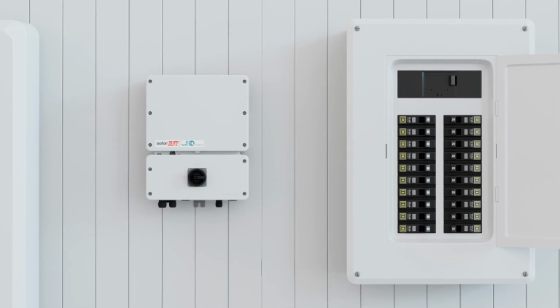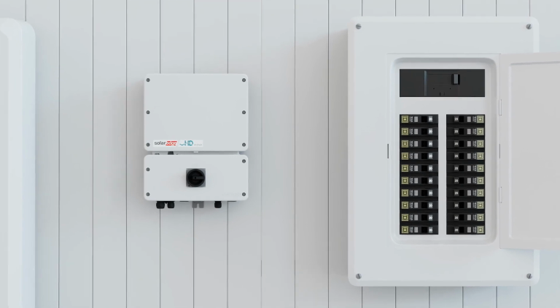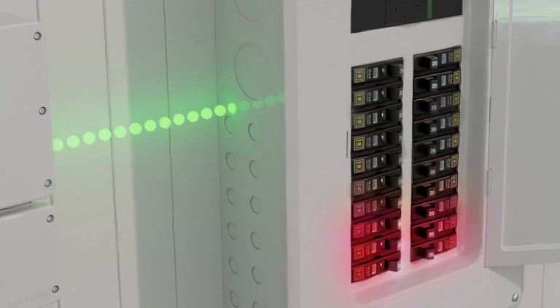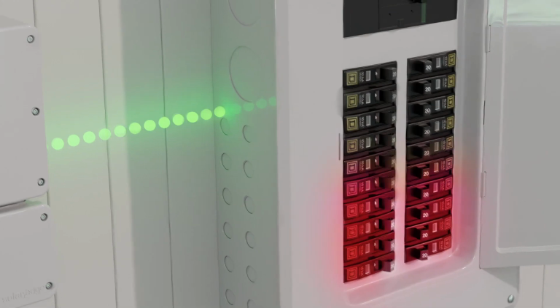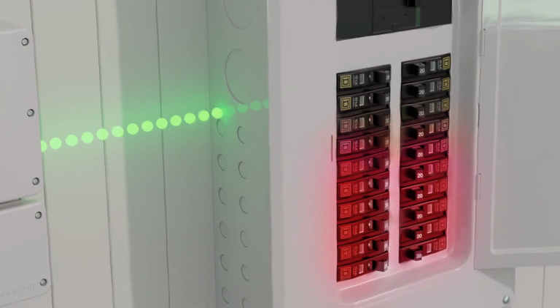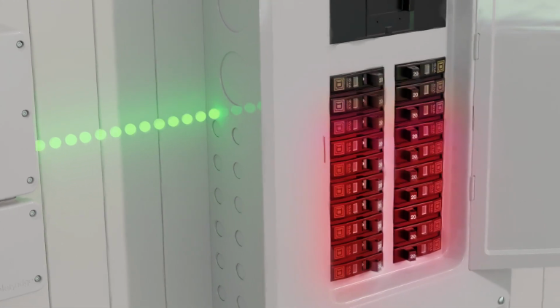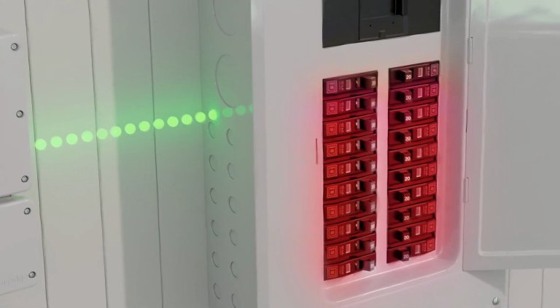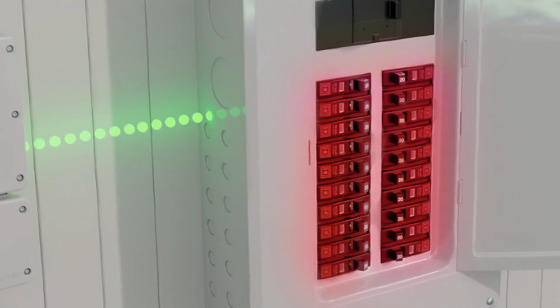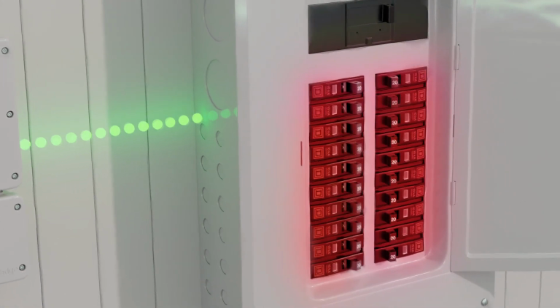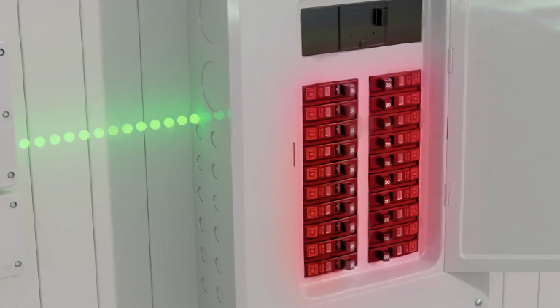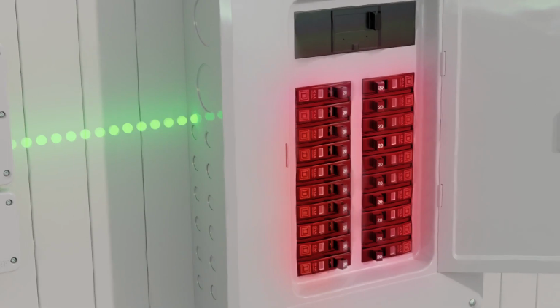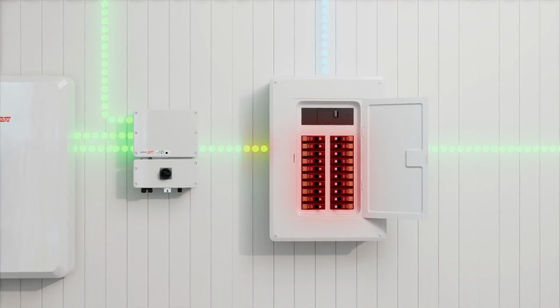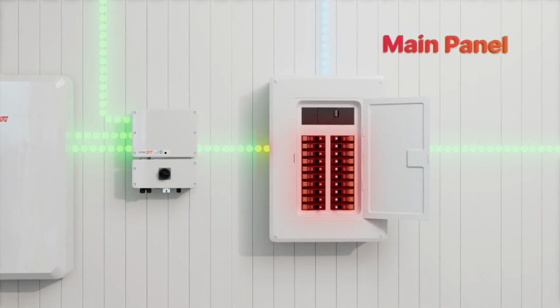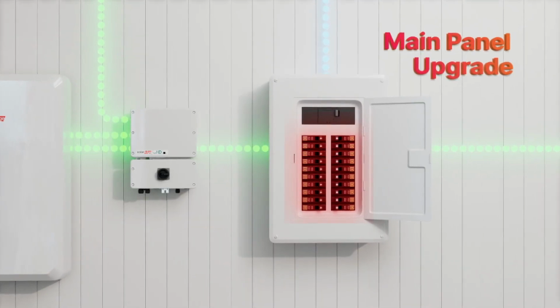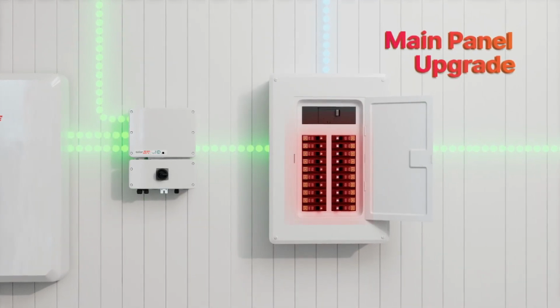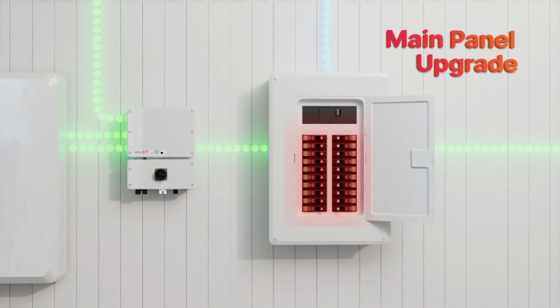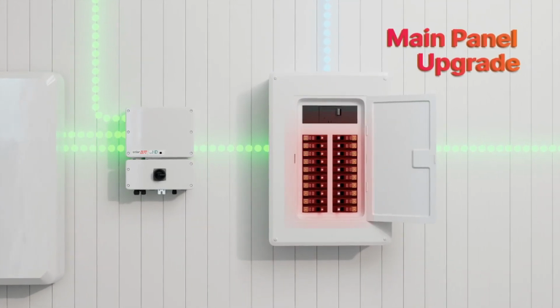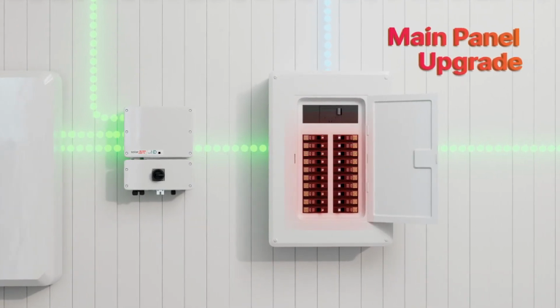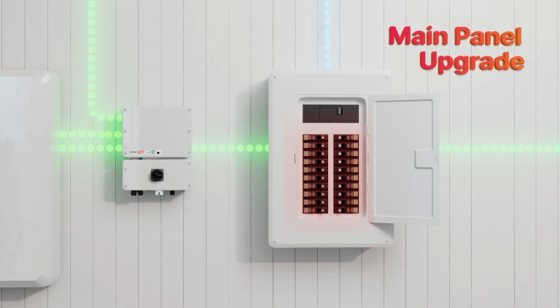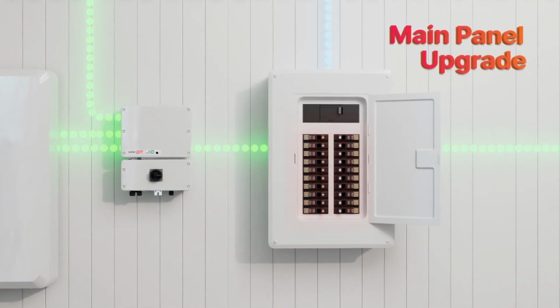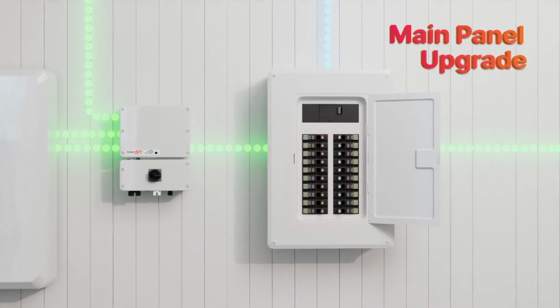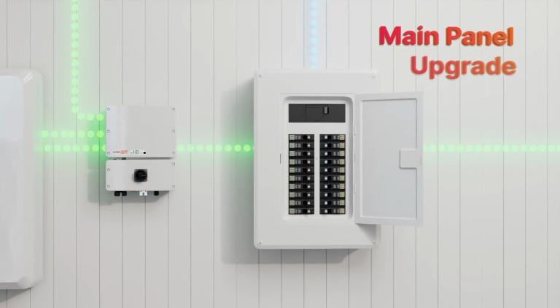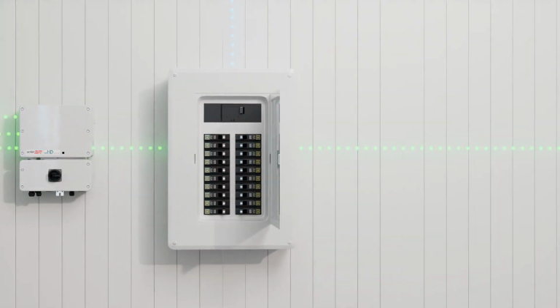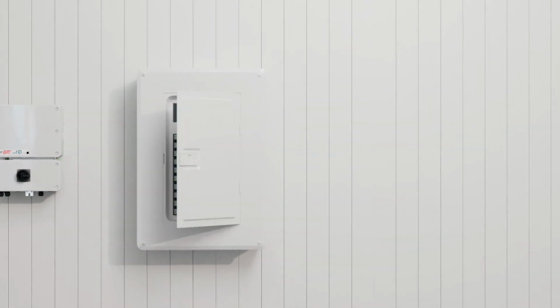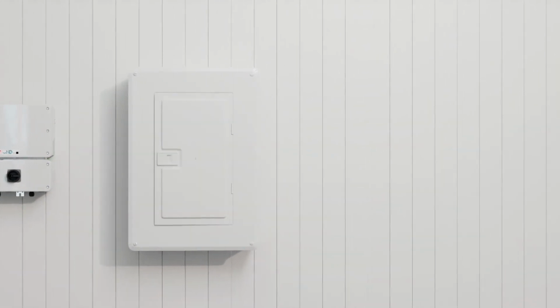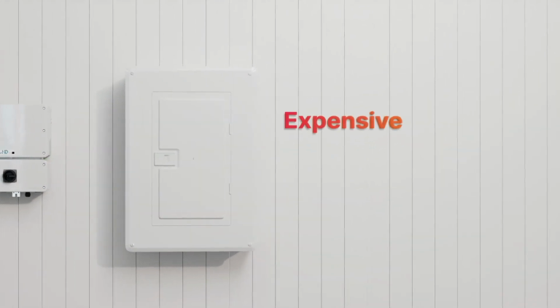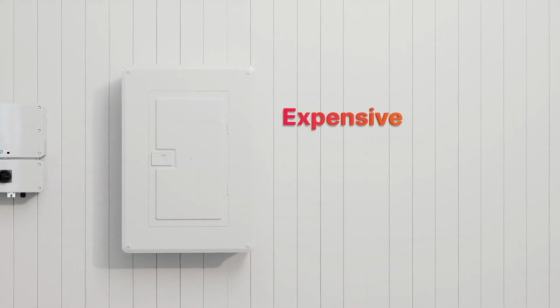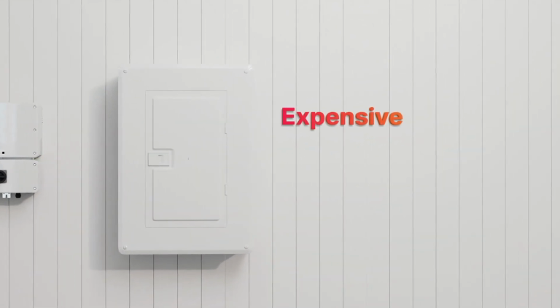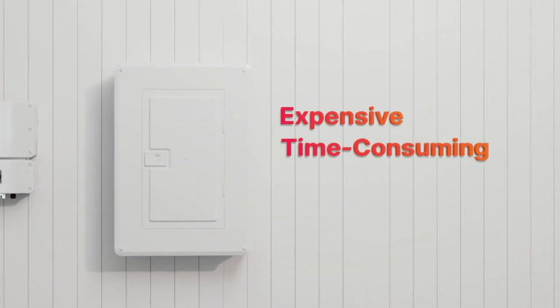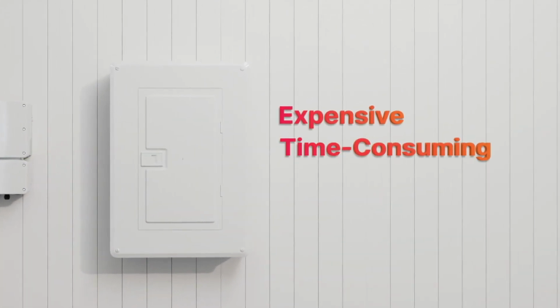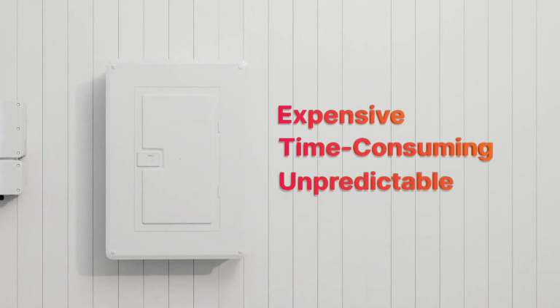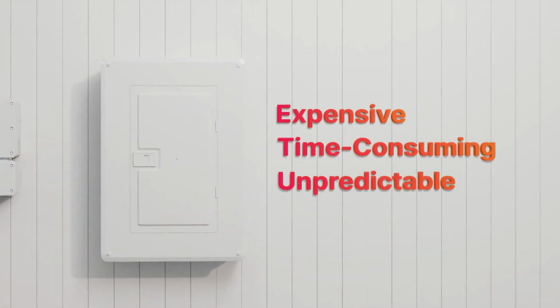It means that in many cases, if you want to install larger PV systems, you will need to upgrade the main panel to increase capacity. Main panel upgrades, or MPUs, can be very expensive, labor-intensive, and unpredictable.